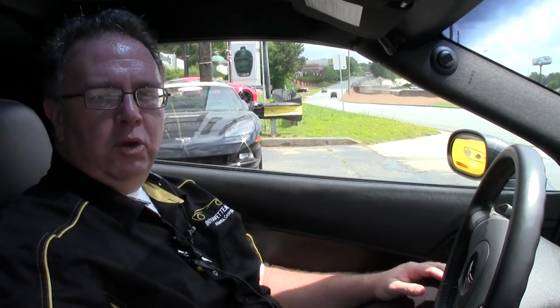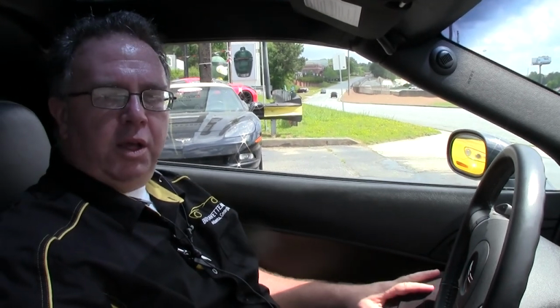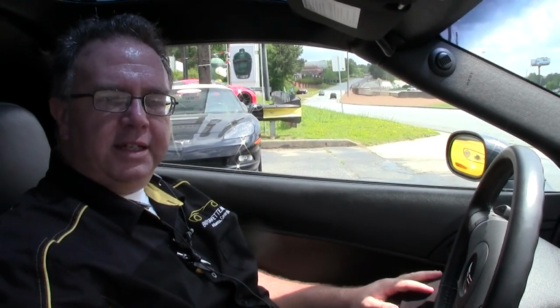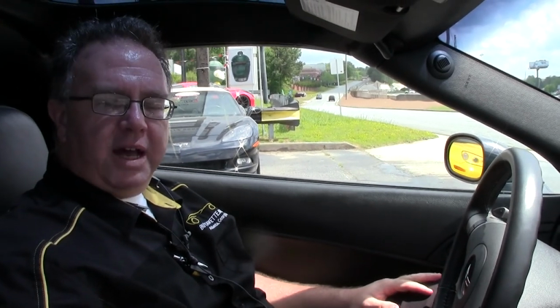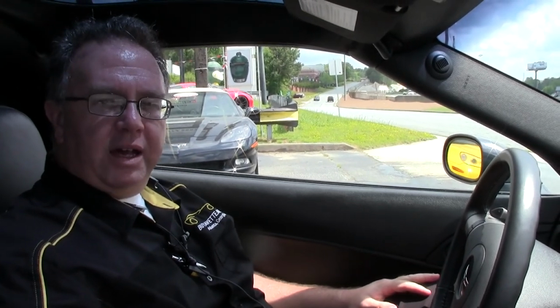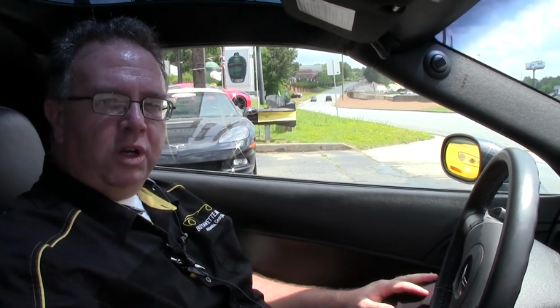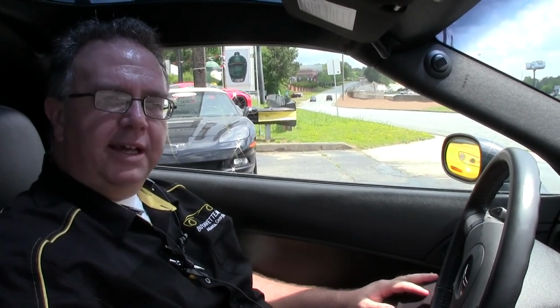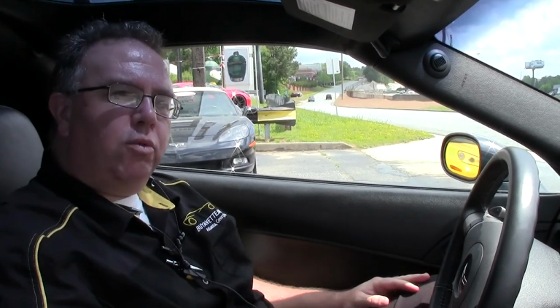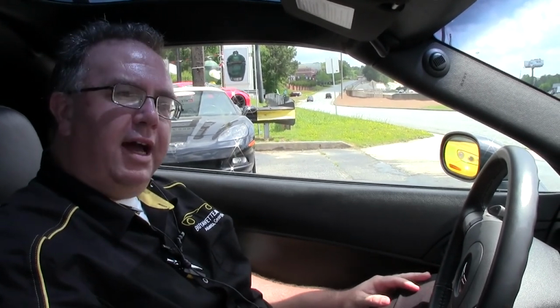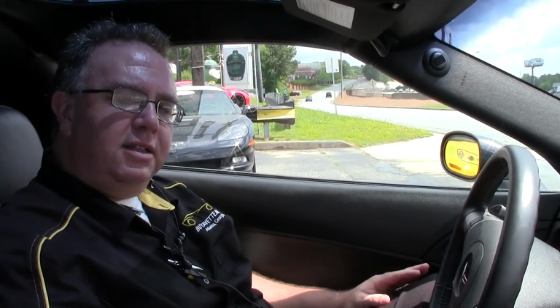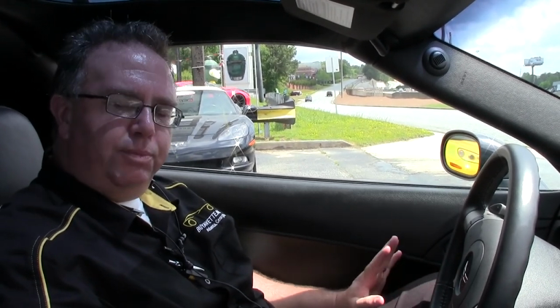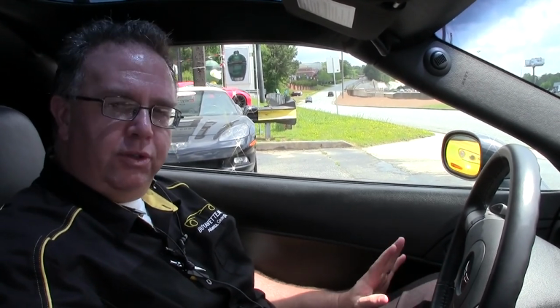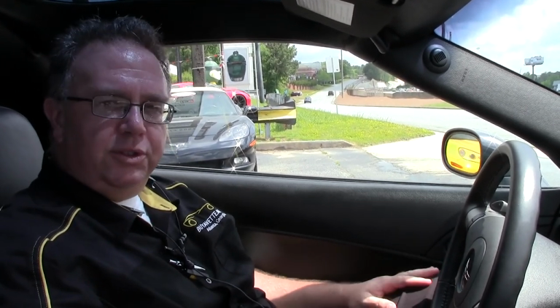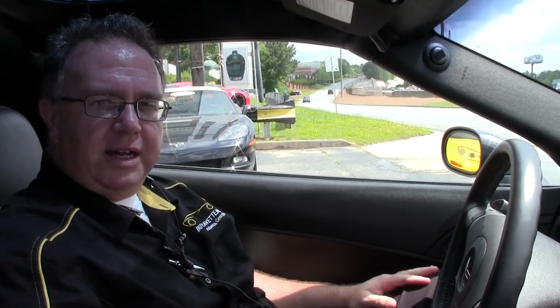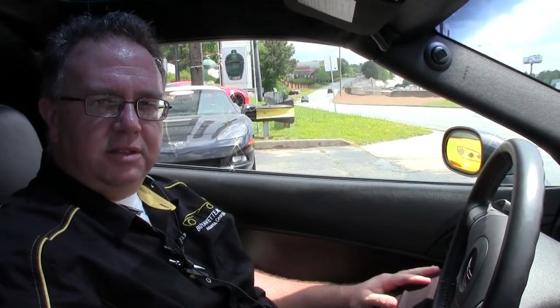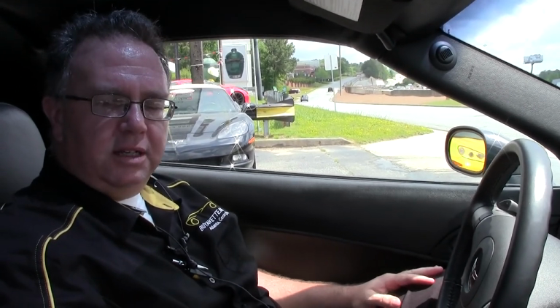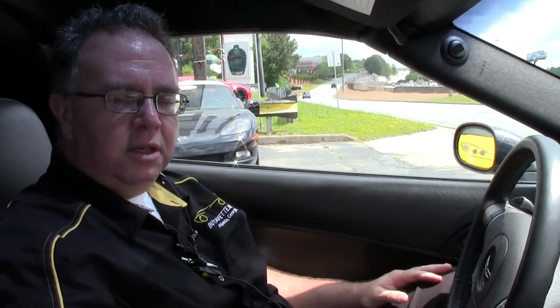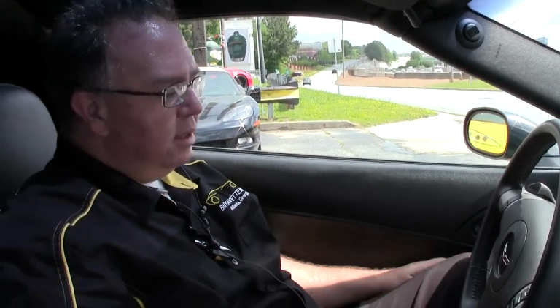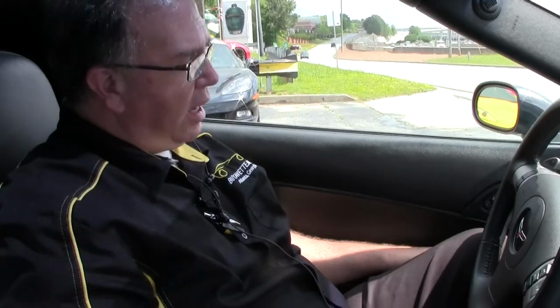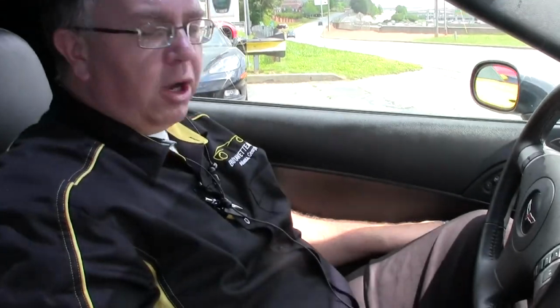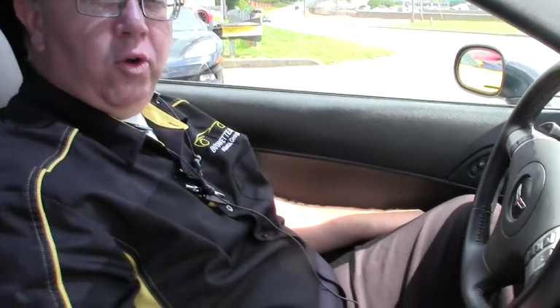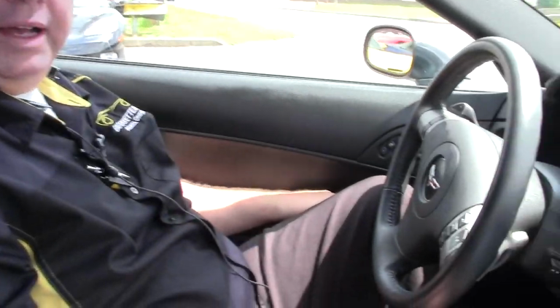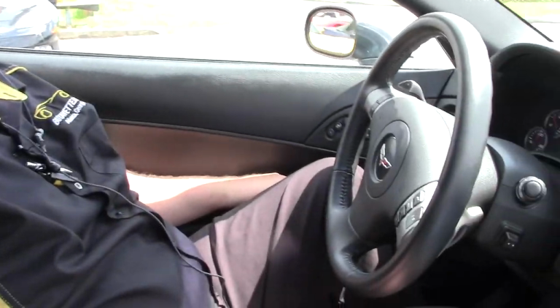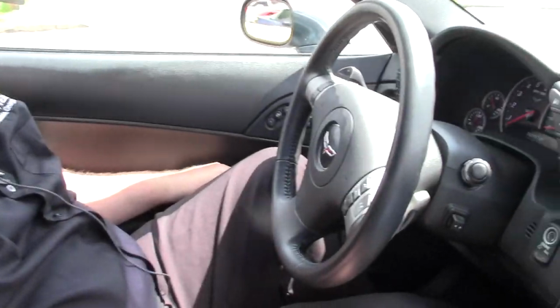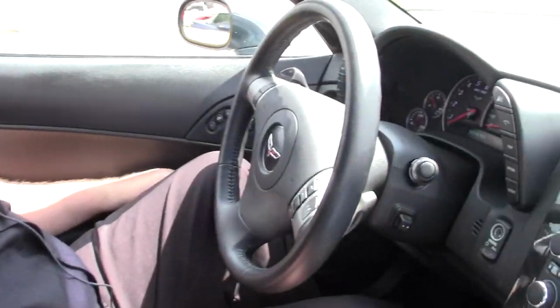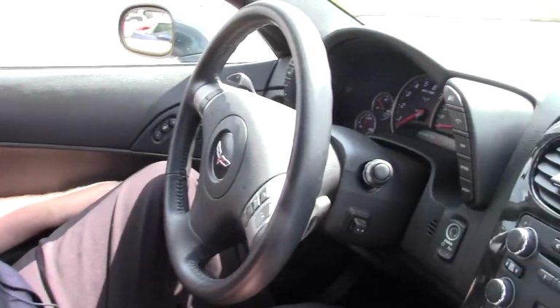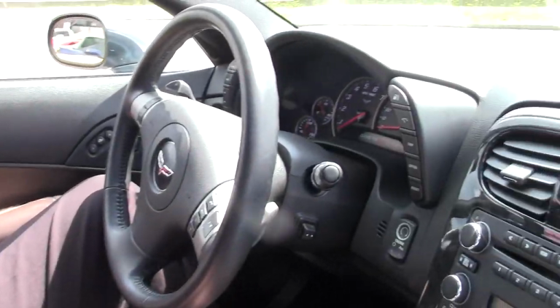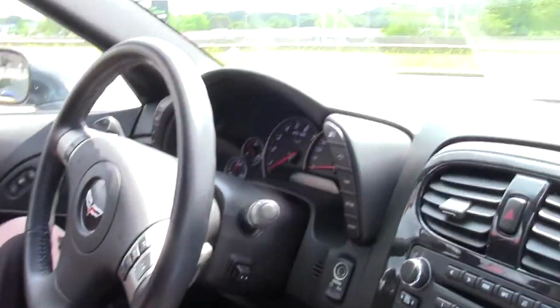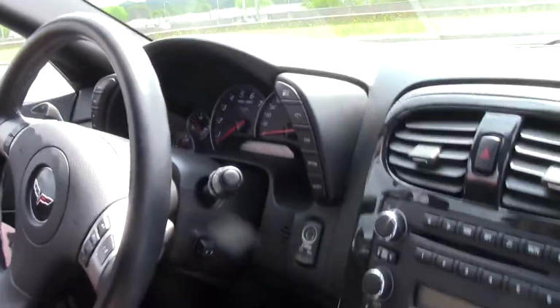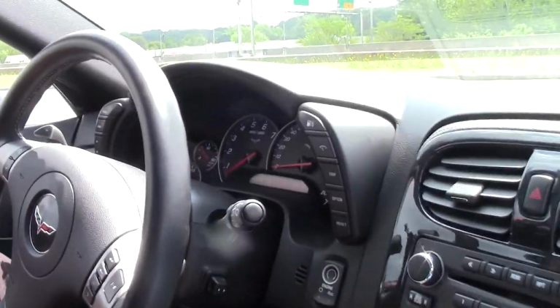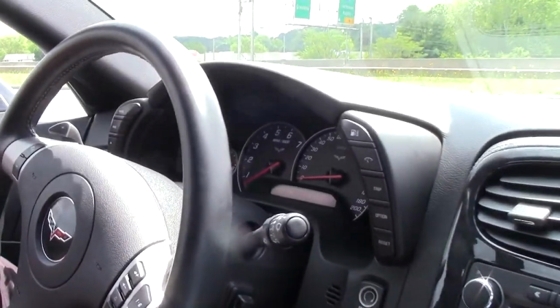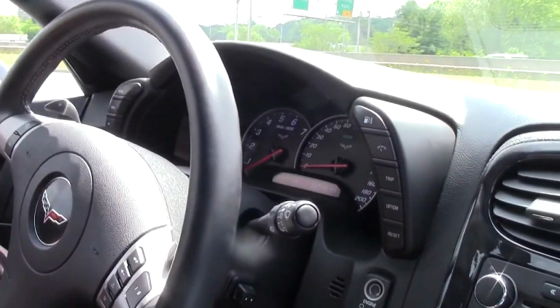Welcome back to Buy A Vet. We're going to take a little ride in this beautiful 2010 Cyber Gray Corvette — again, only 11,000 miles on it.